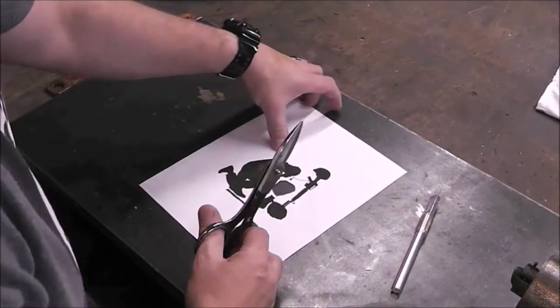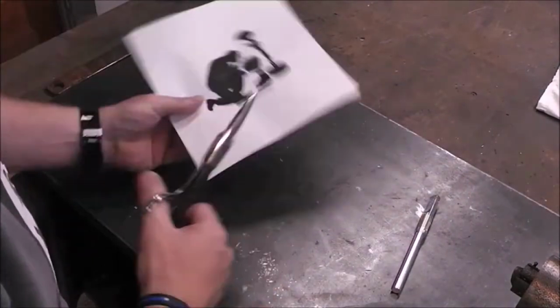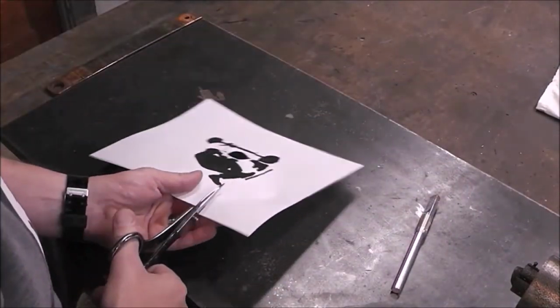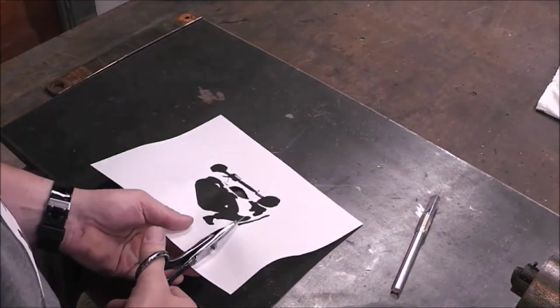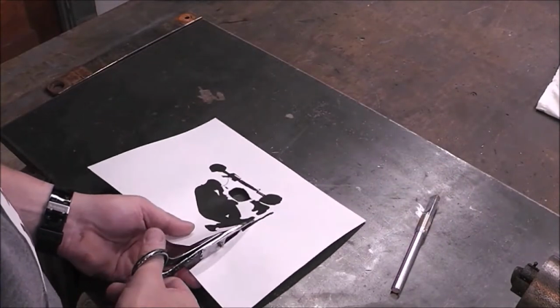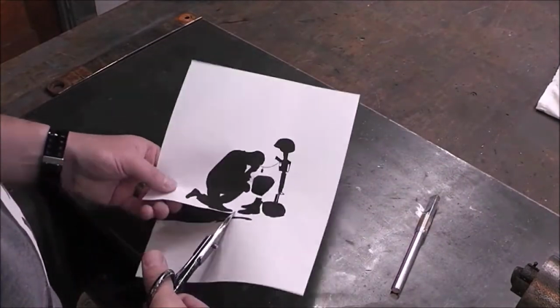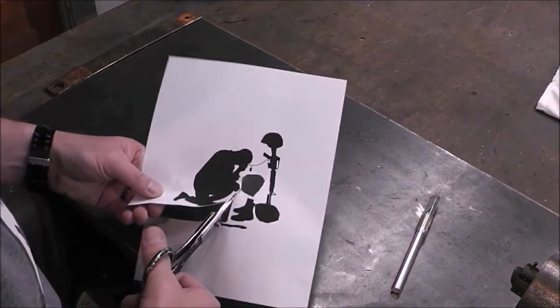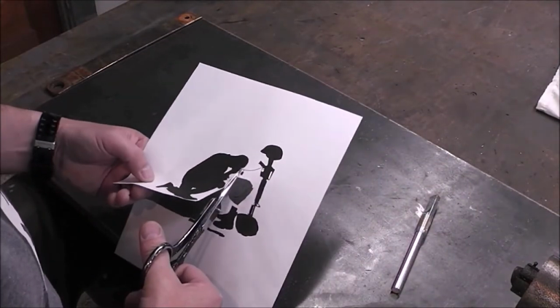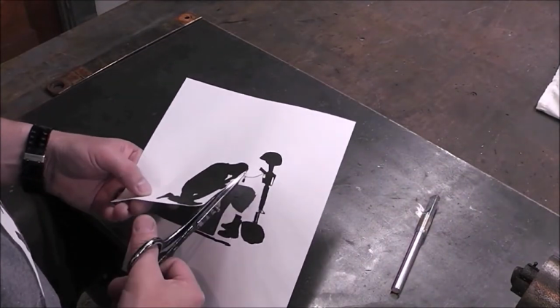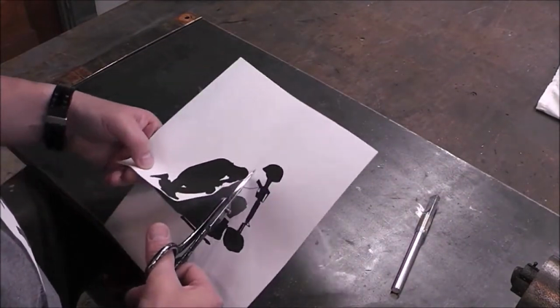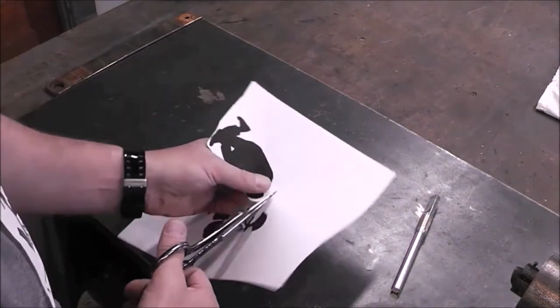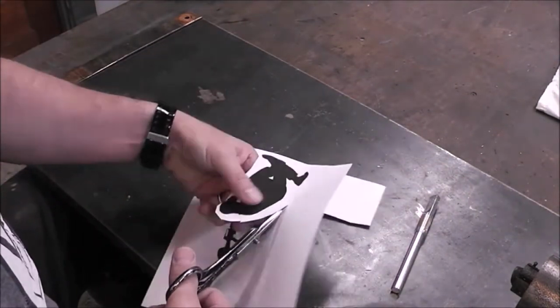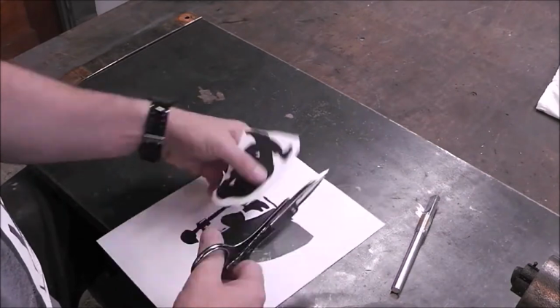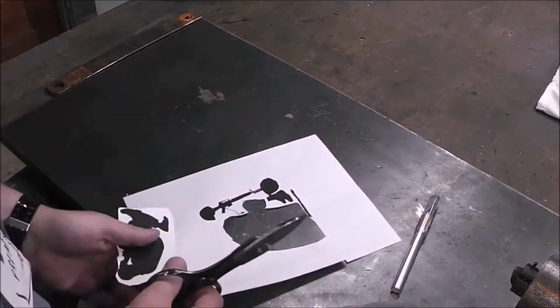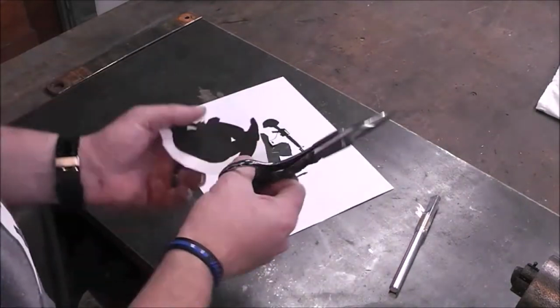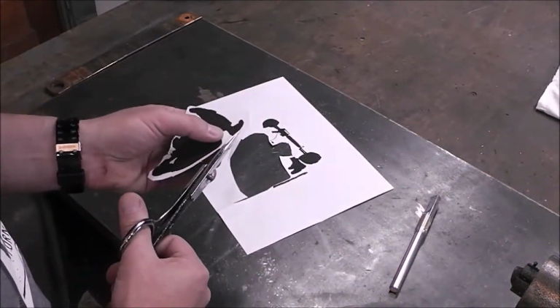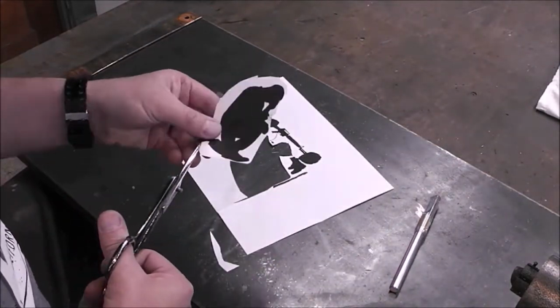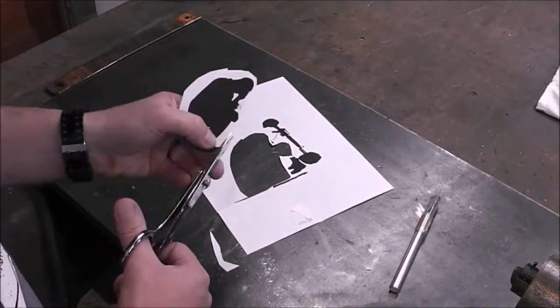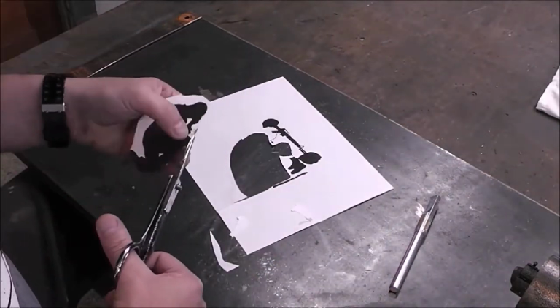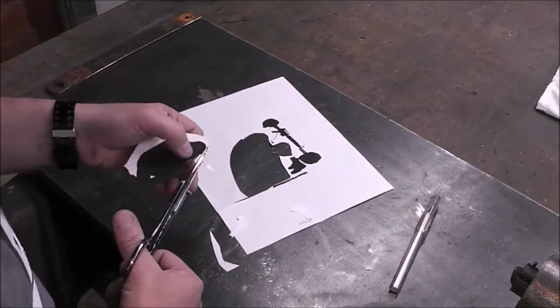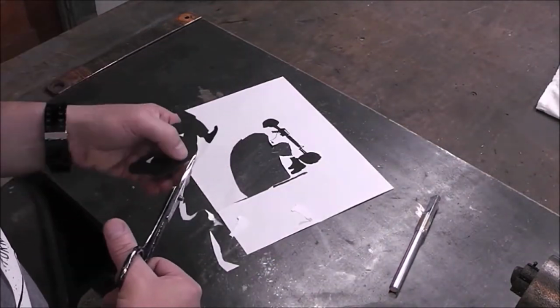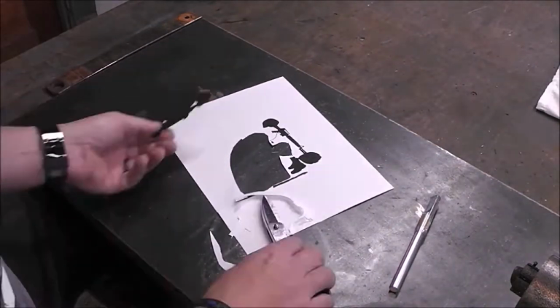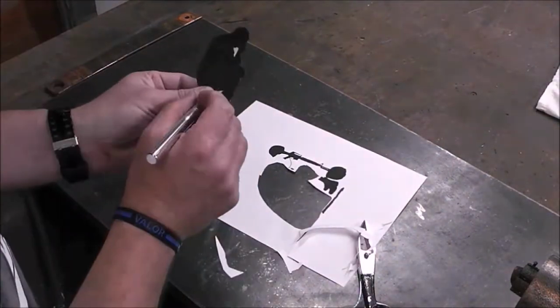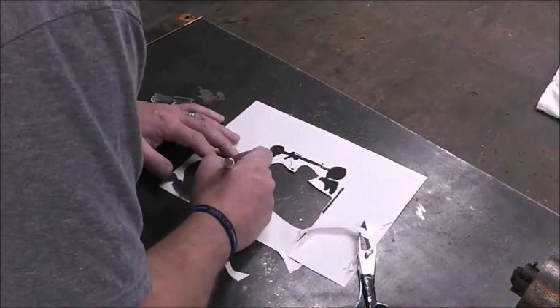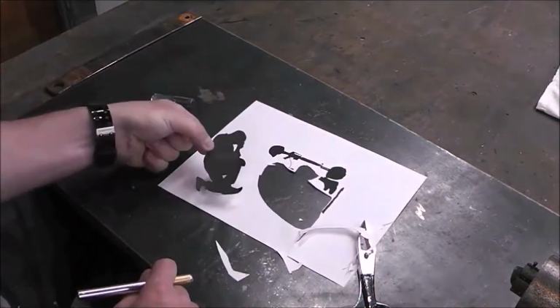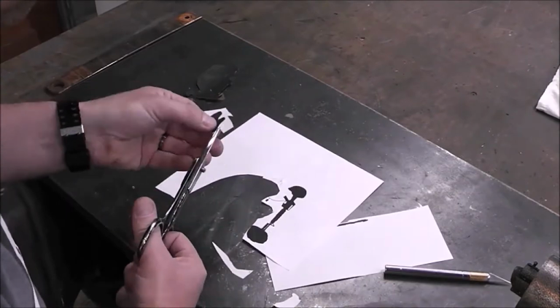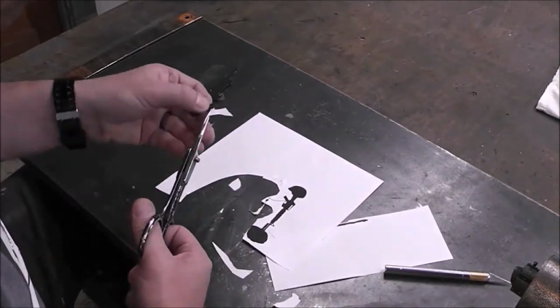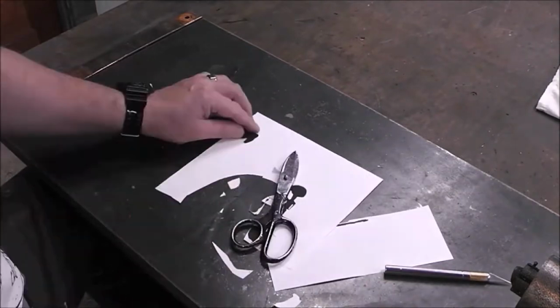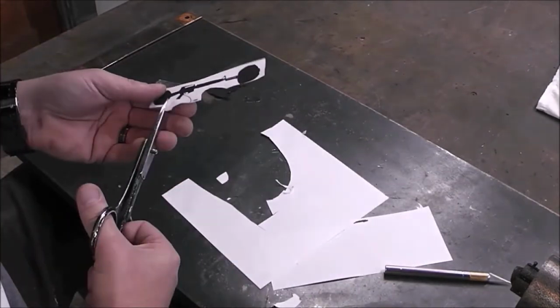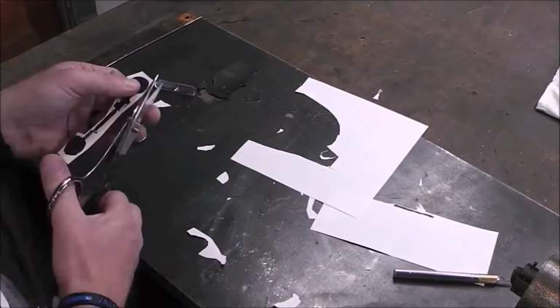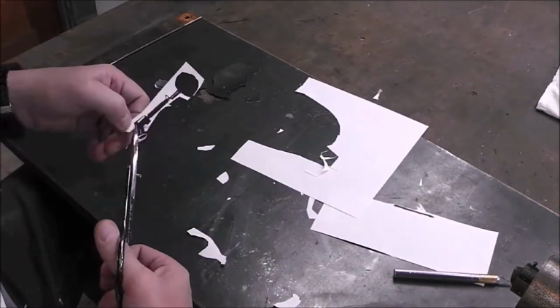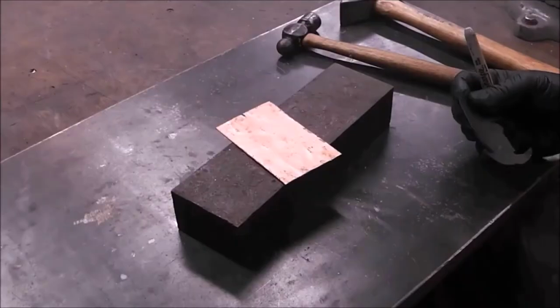Now the next thing I need to do is cut out the next design pieces. There are three pieces for this and I'm going to trace each one onto some copper and then cut them all out.